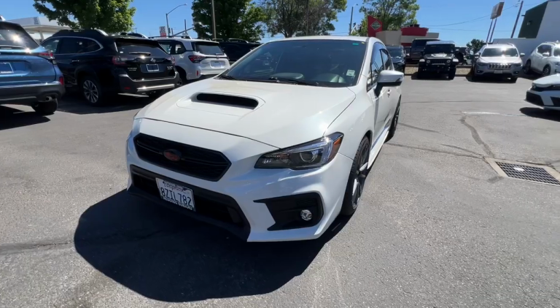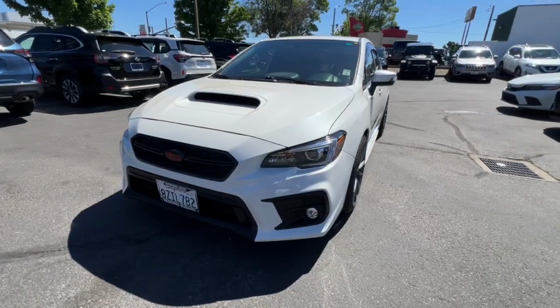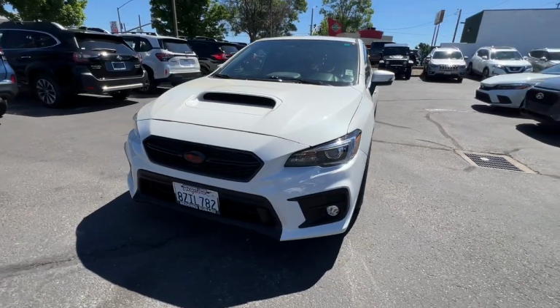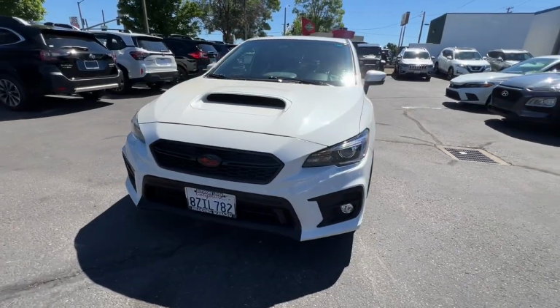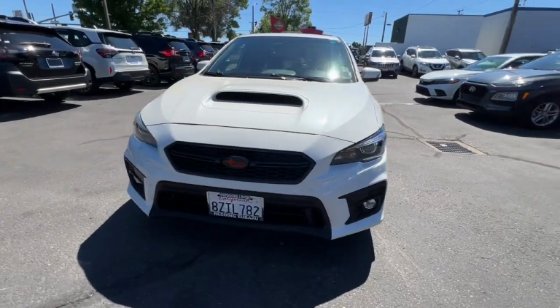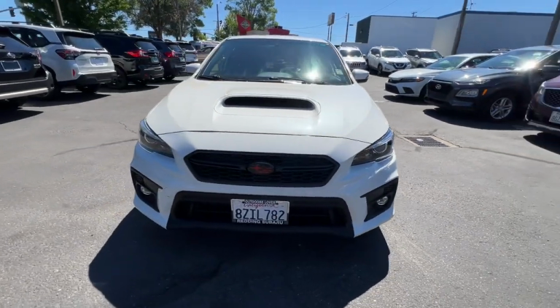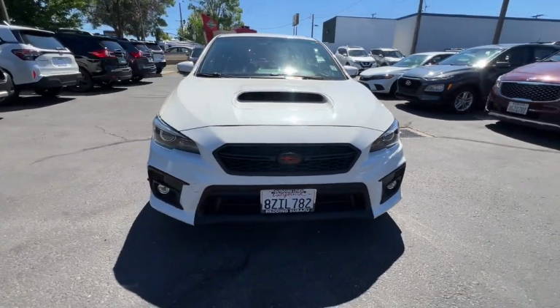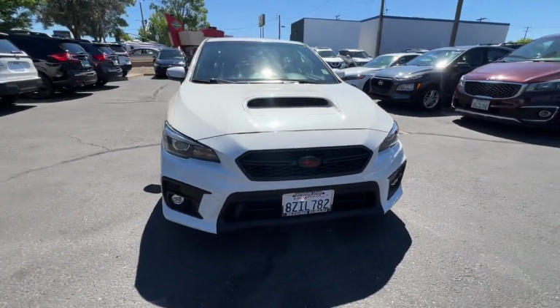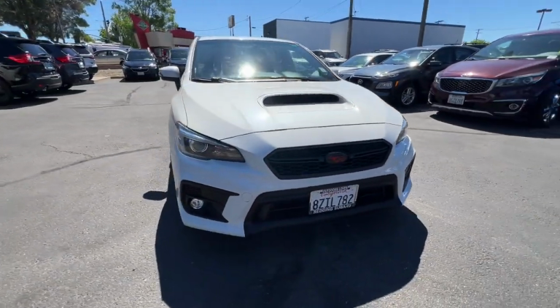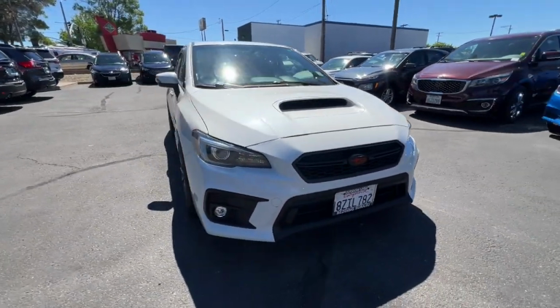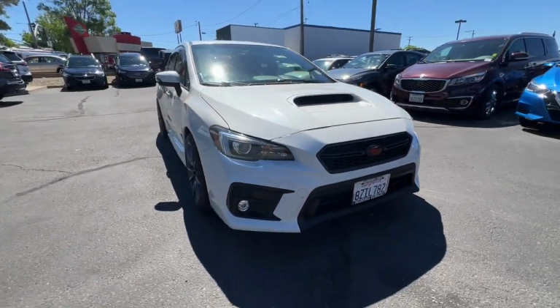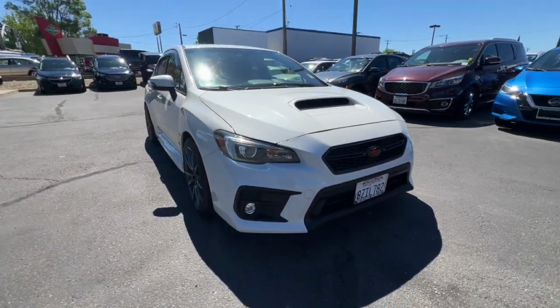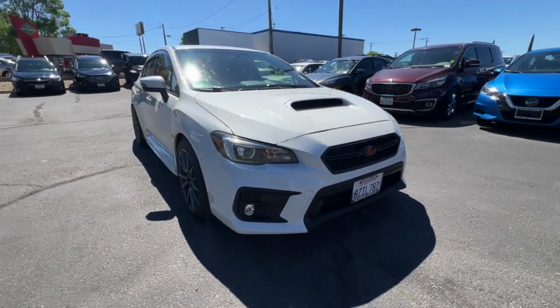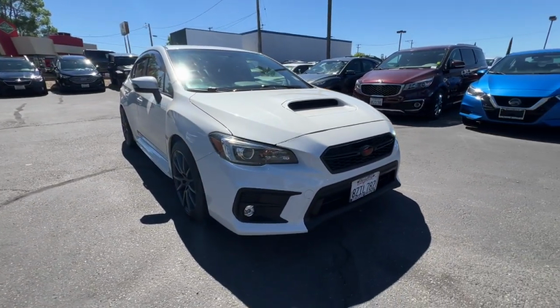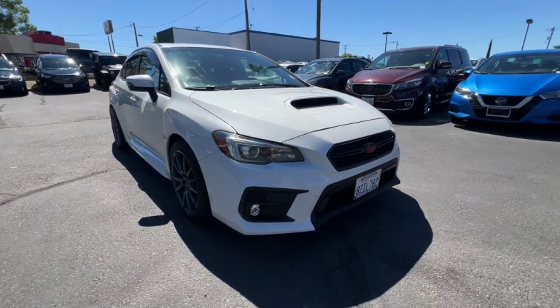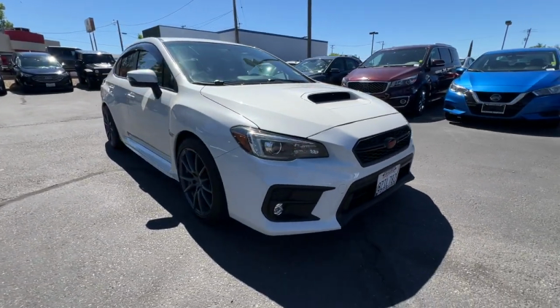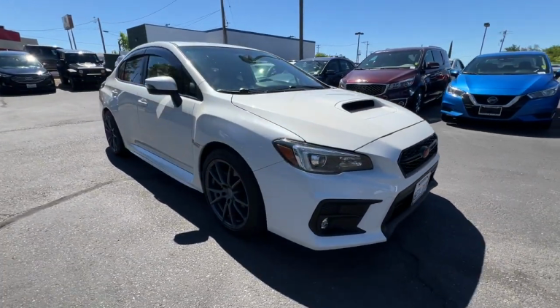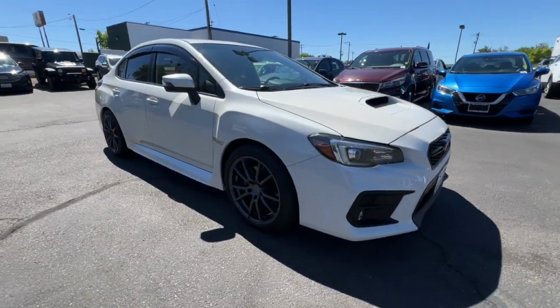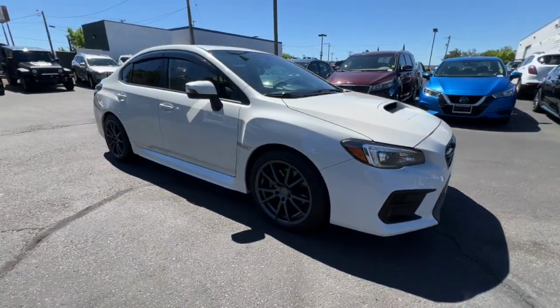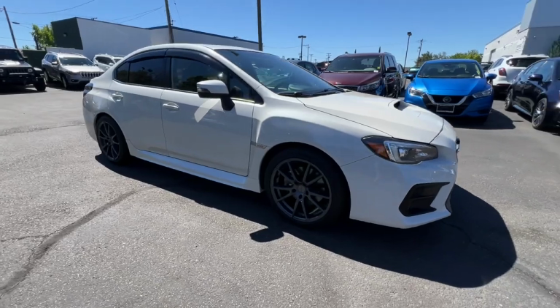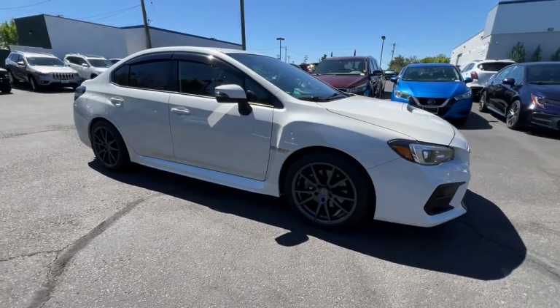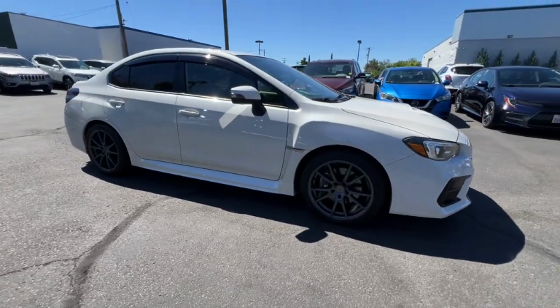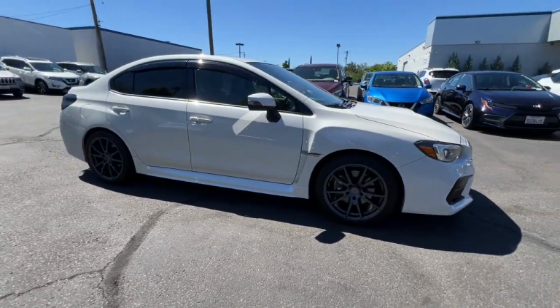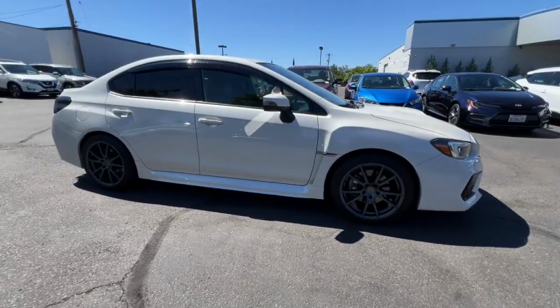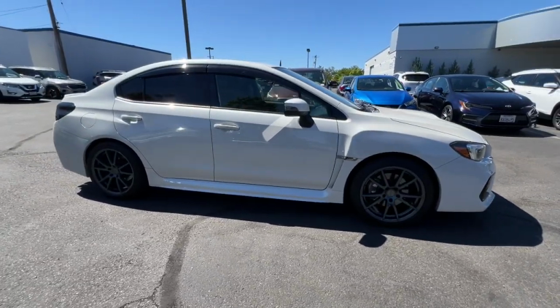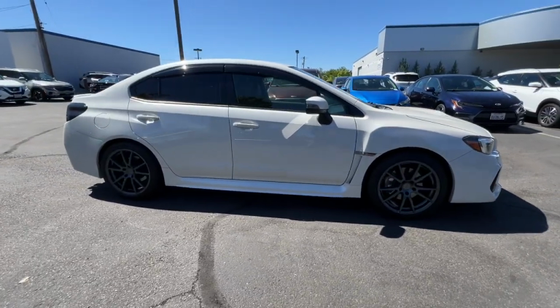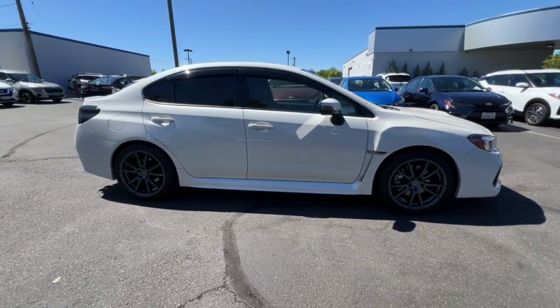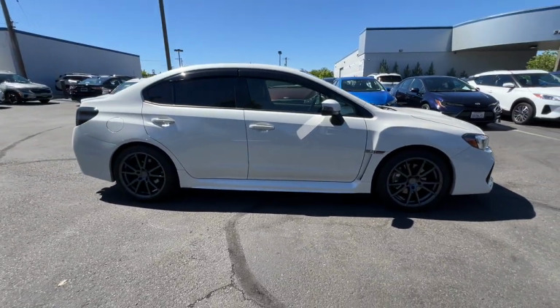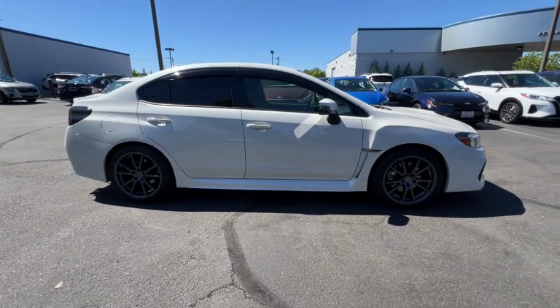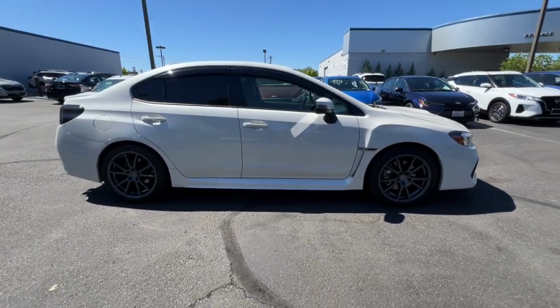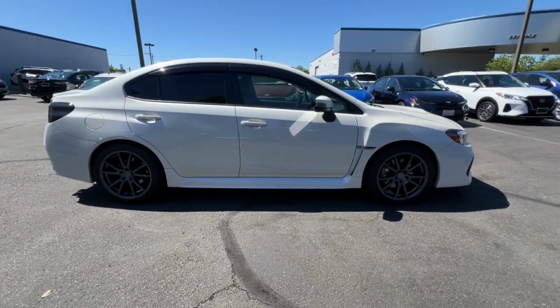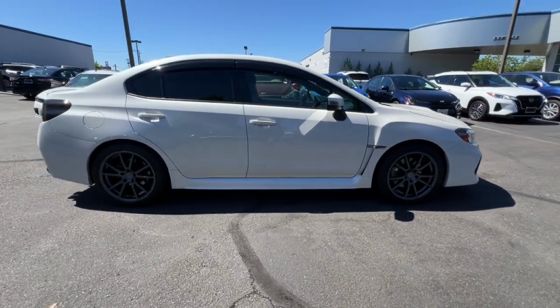Introducing the 2018 Subaru WRX. This vehicle is an outstanding buy with fewer than 60,000 miles on the odometer.